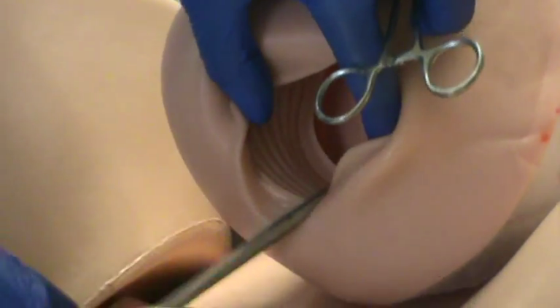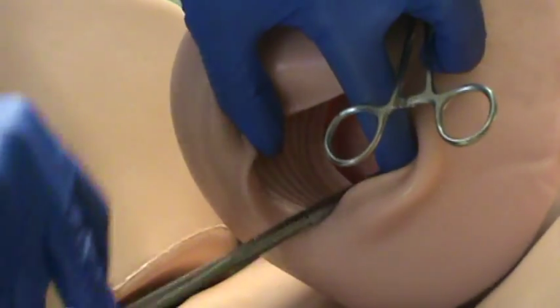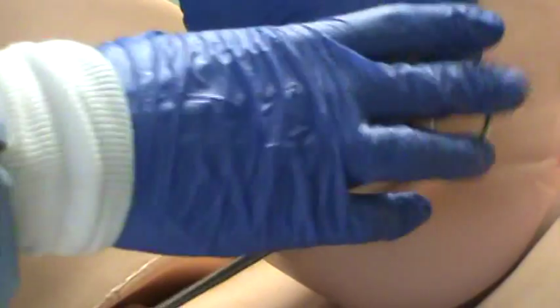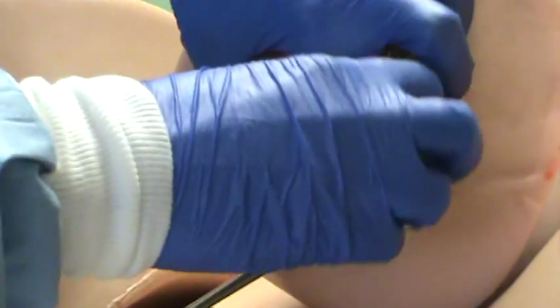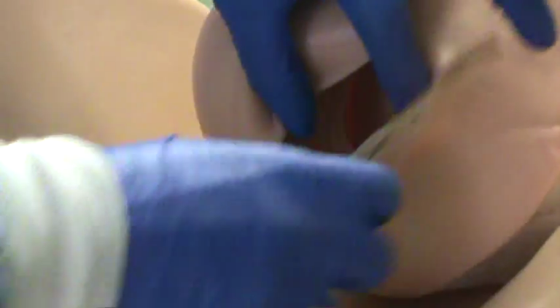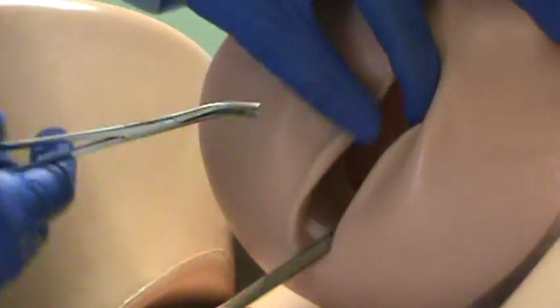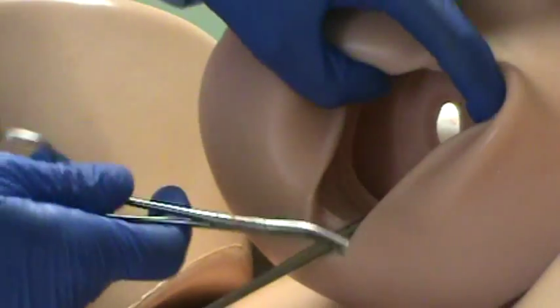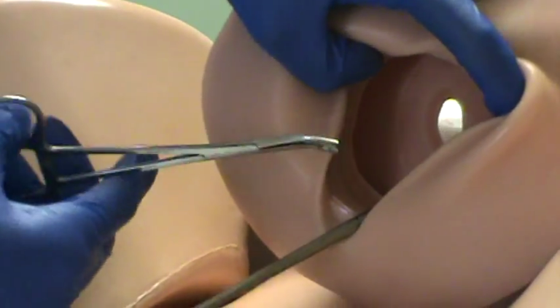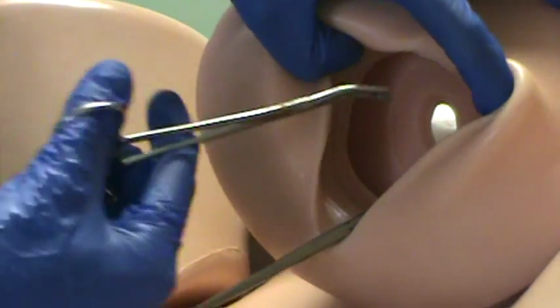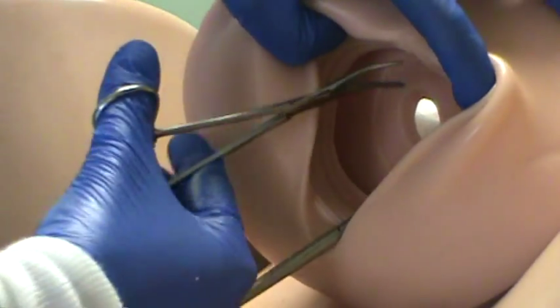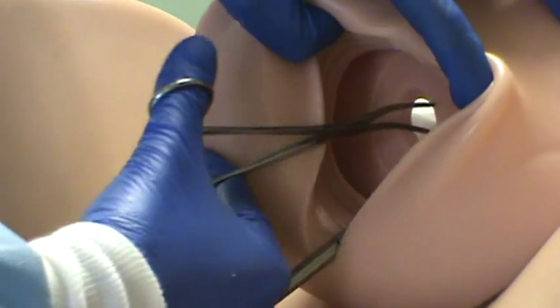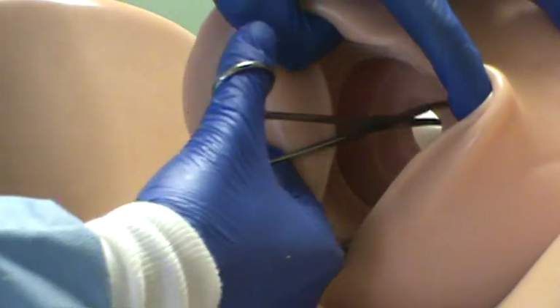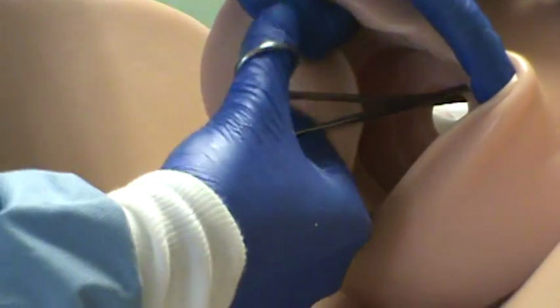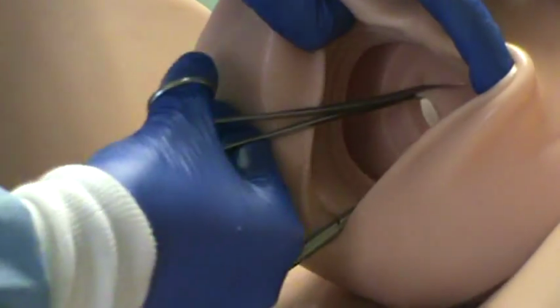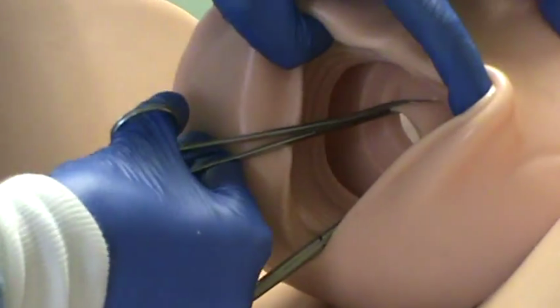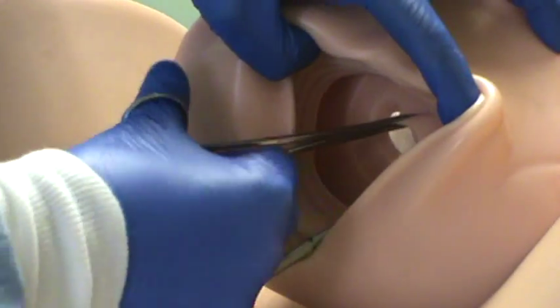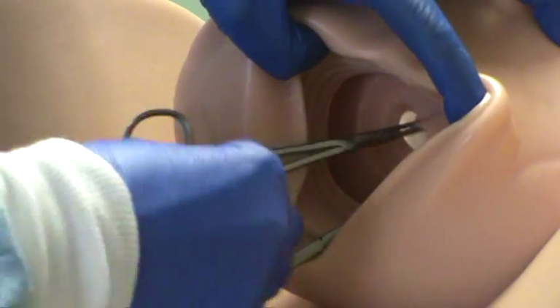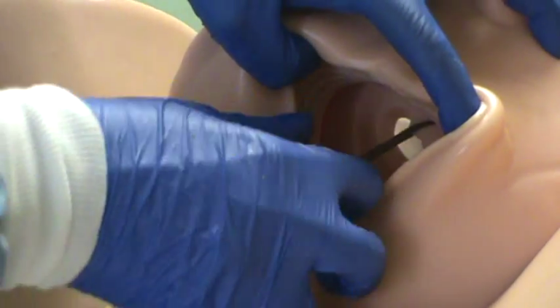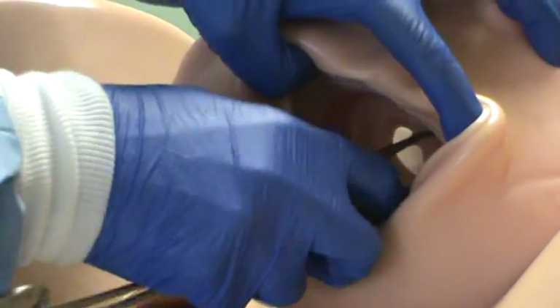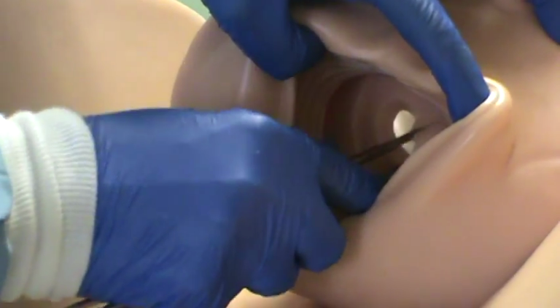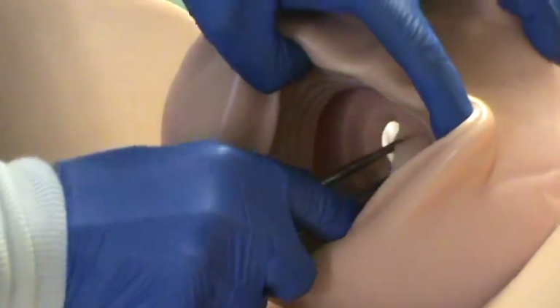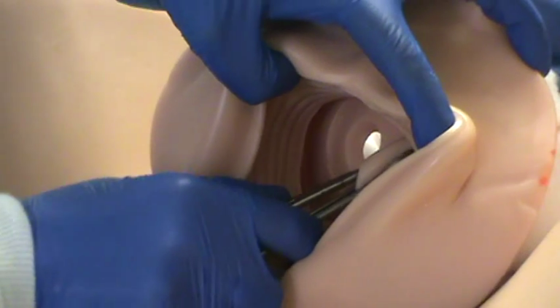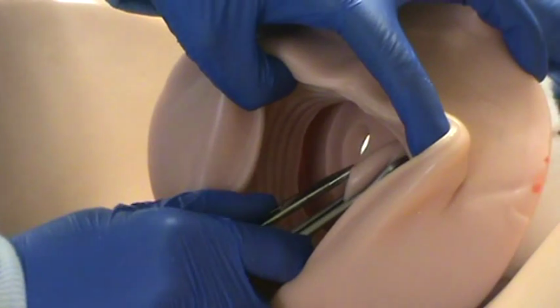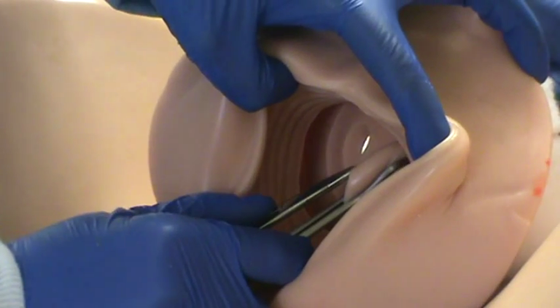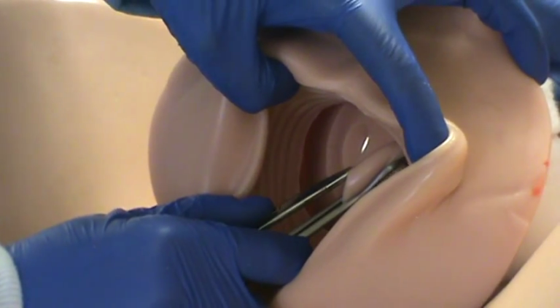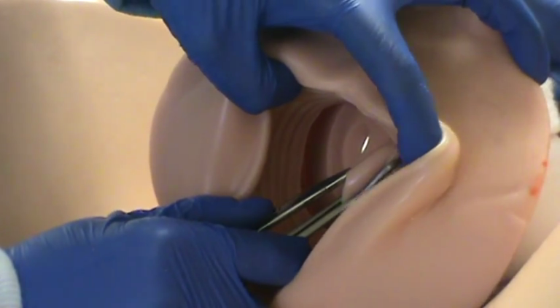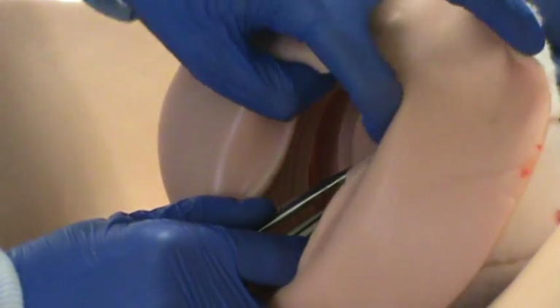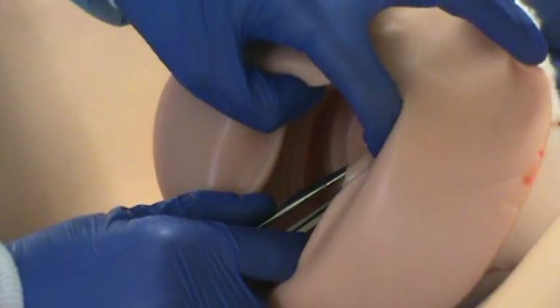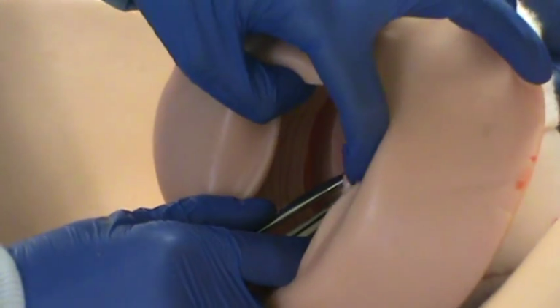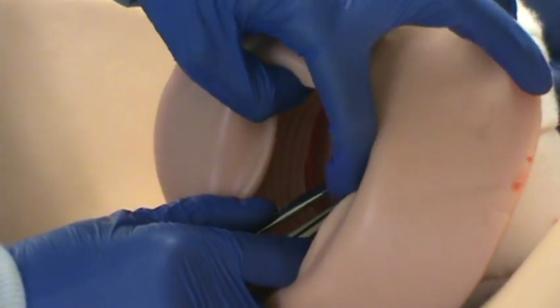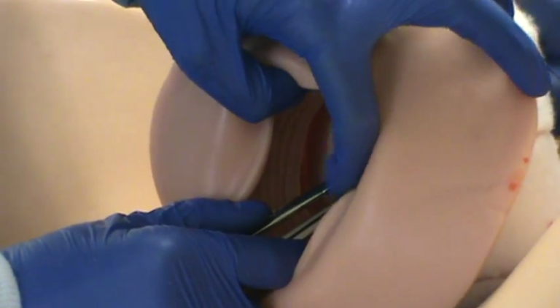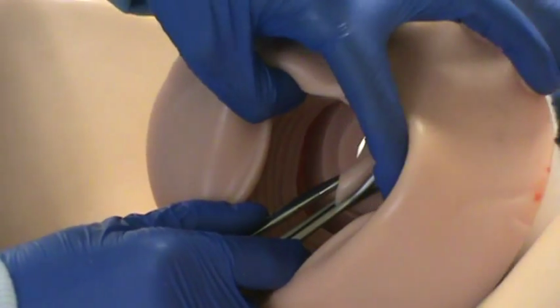If you do find a spot with a tear or laceration, you want to put a clamp on each side, bring it down towards you, and sew it together.